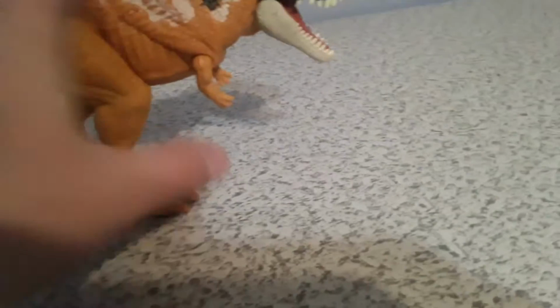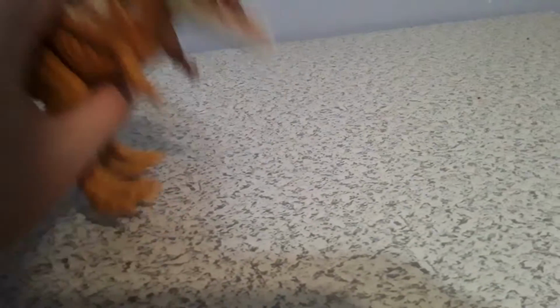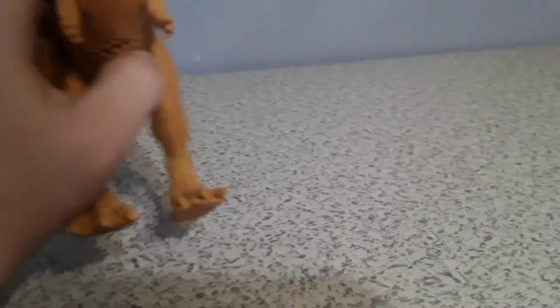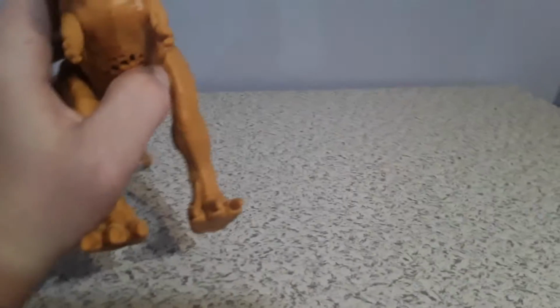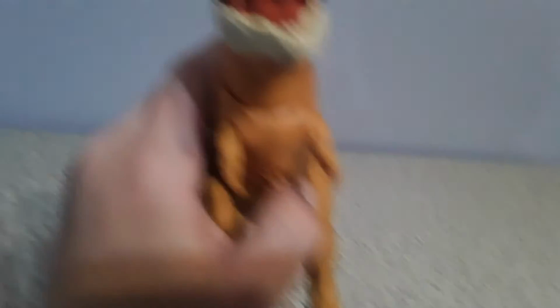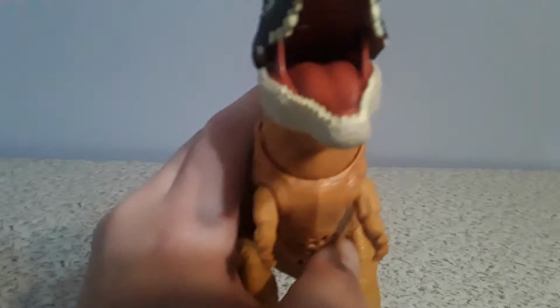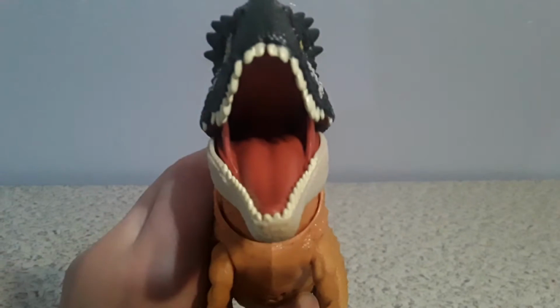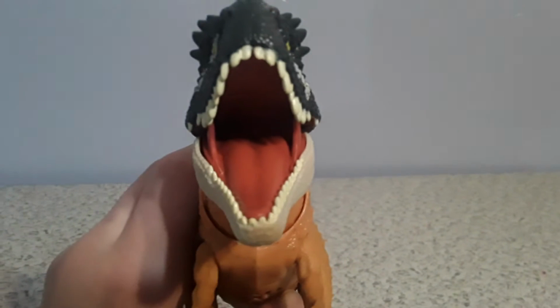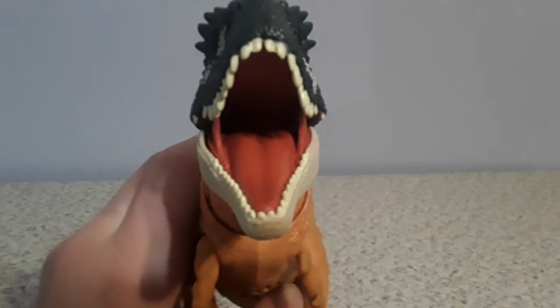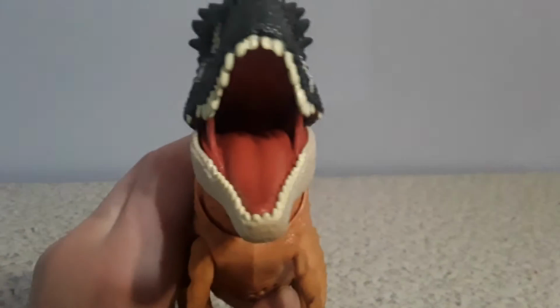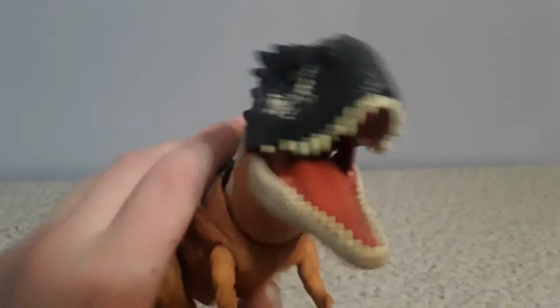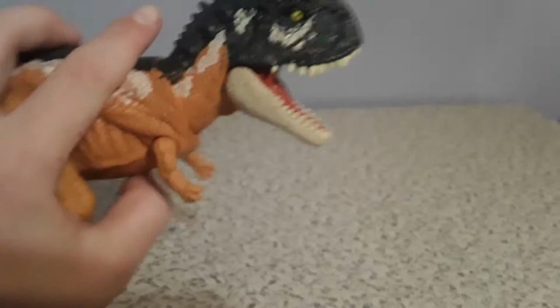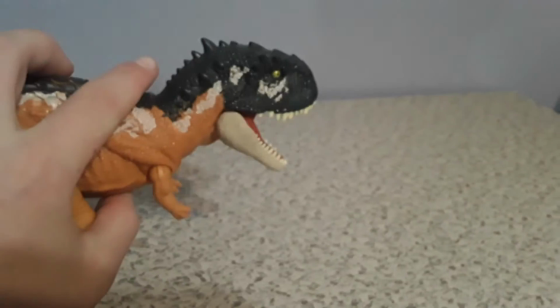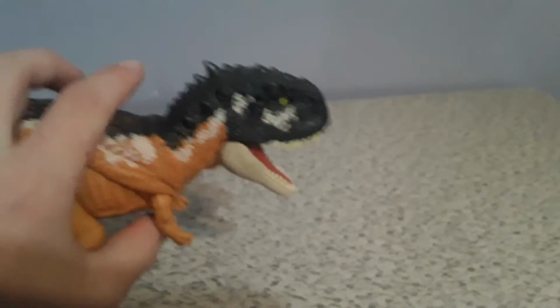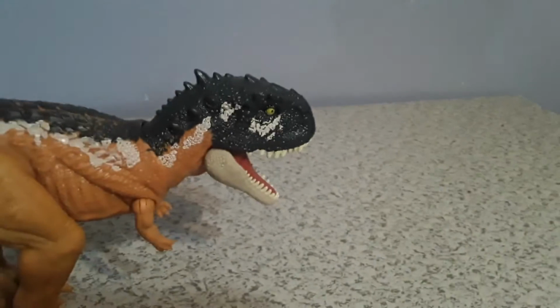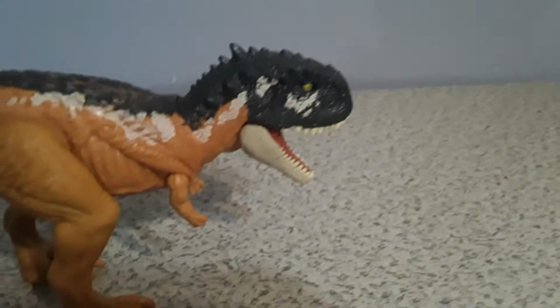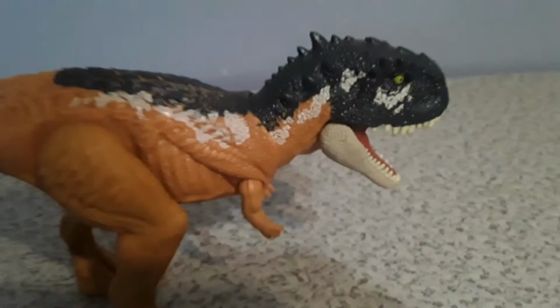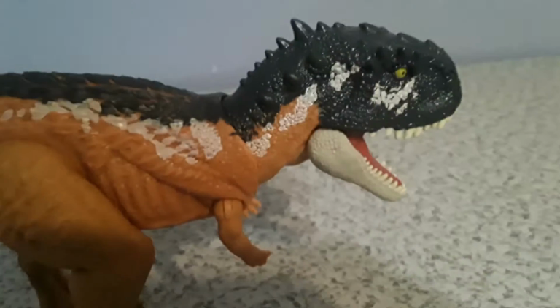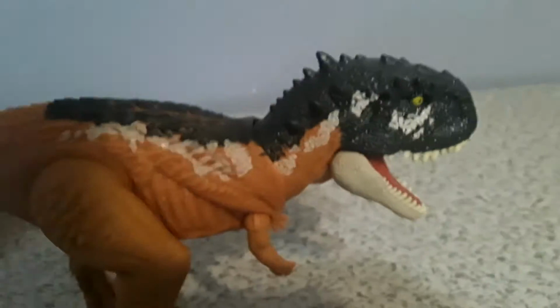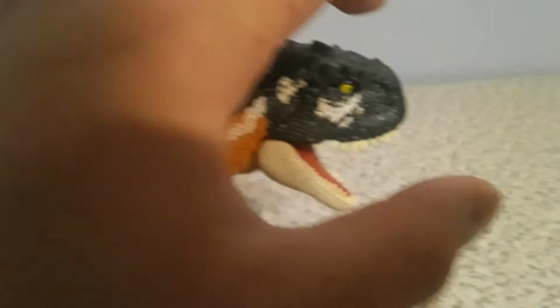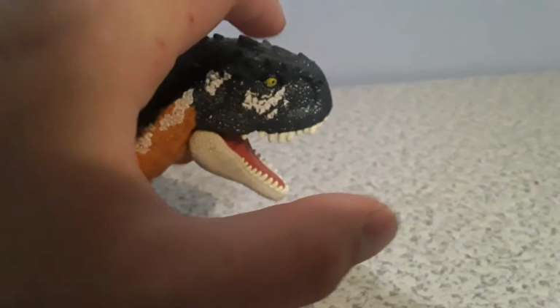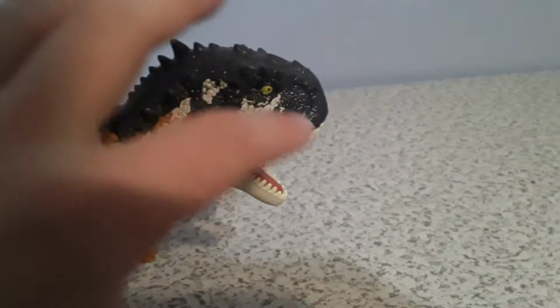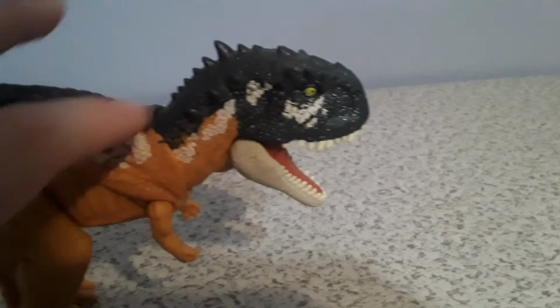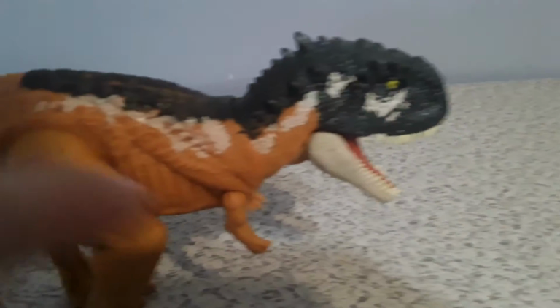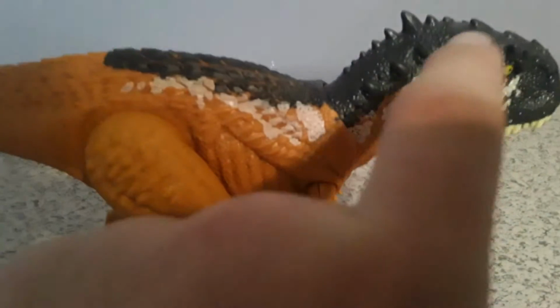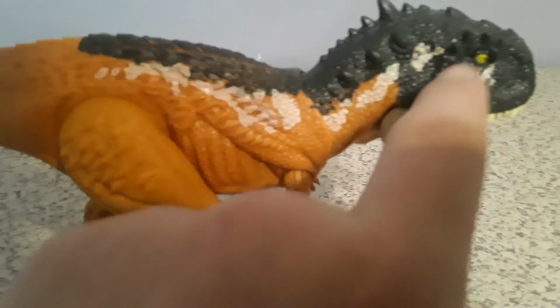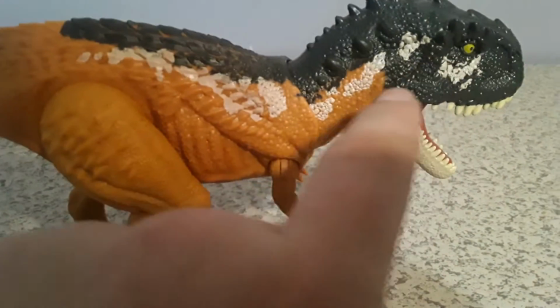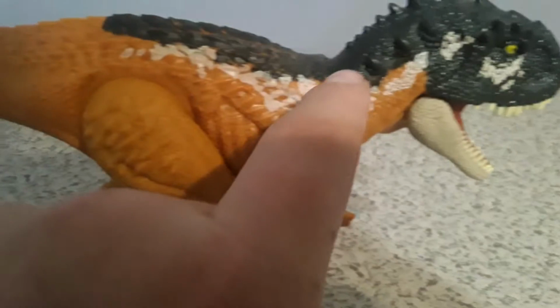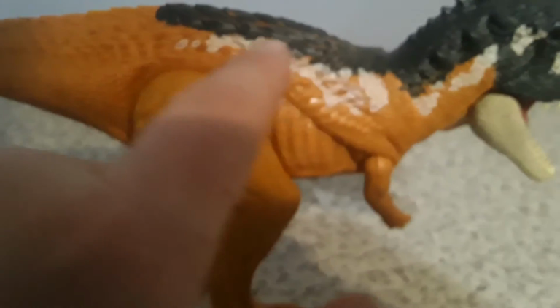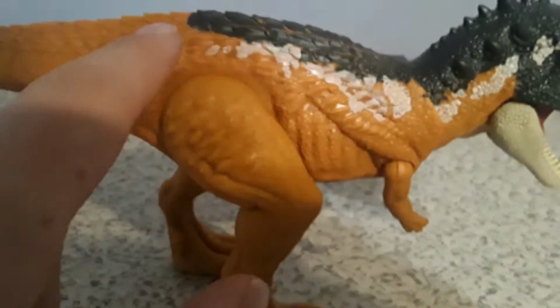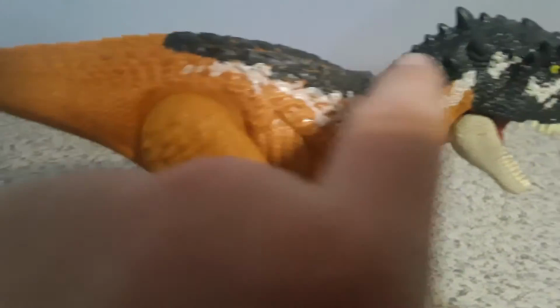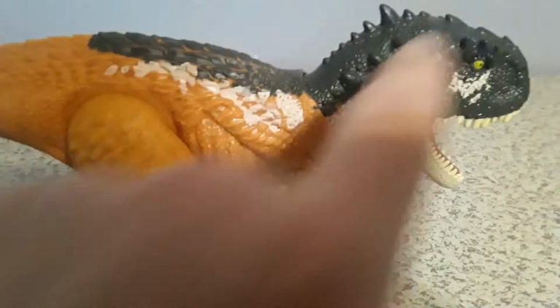Let's take a look at the mouth here. We can see some kind of dark blue right here, and some white going down the back right there against the dark blue.